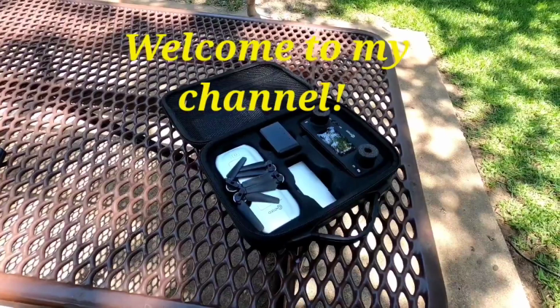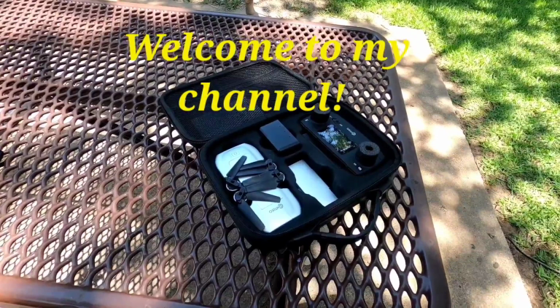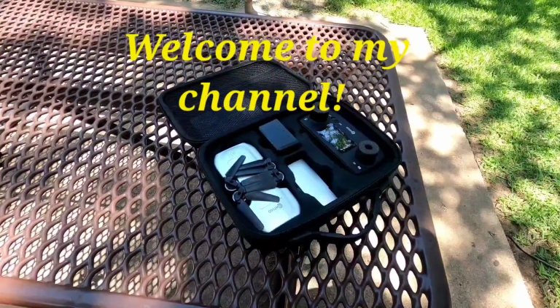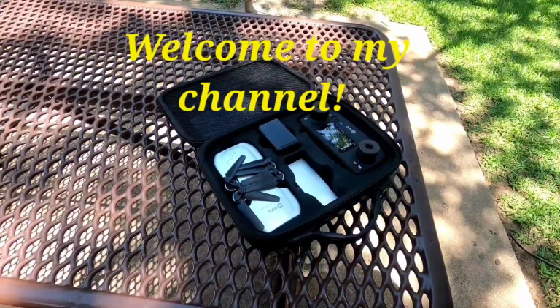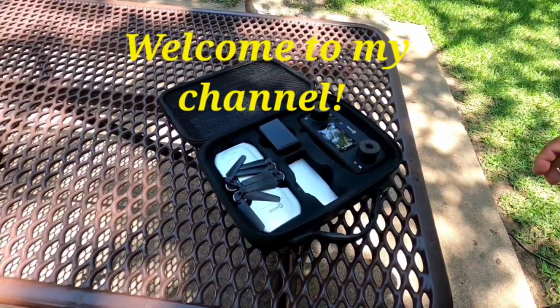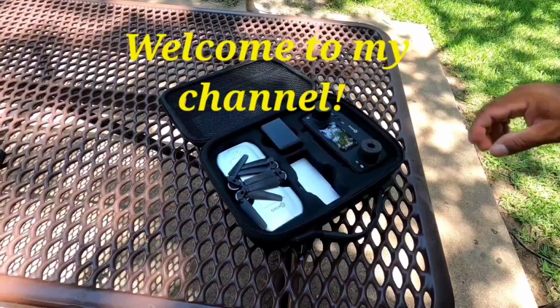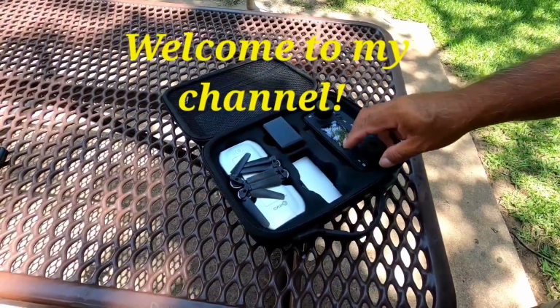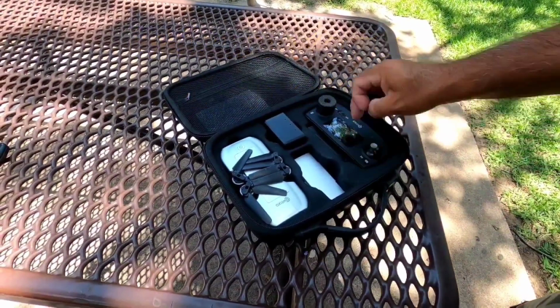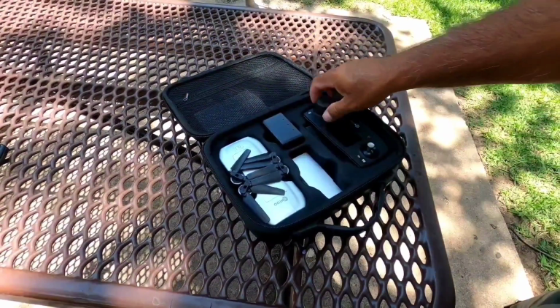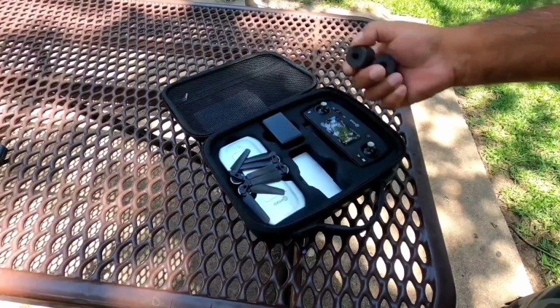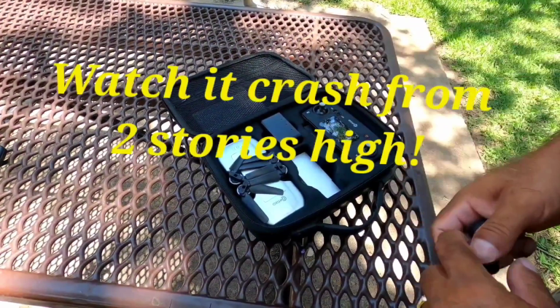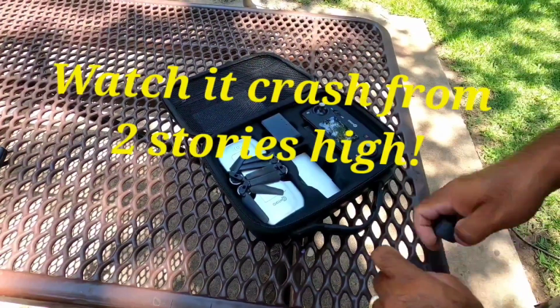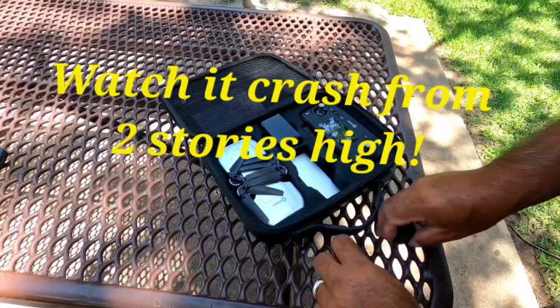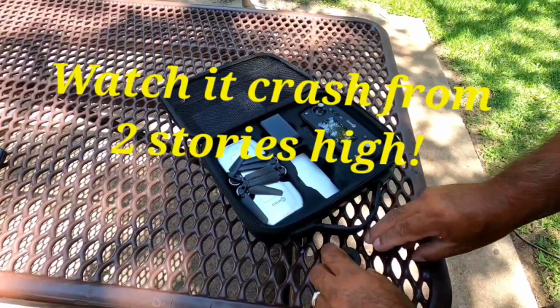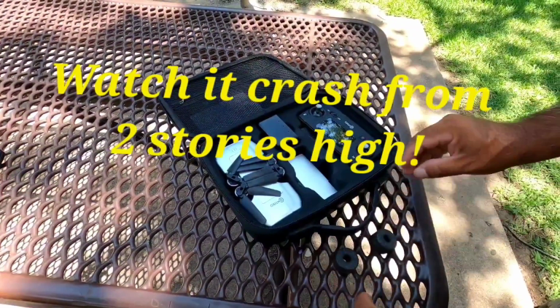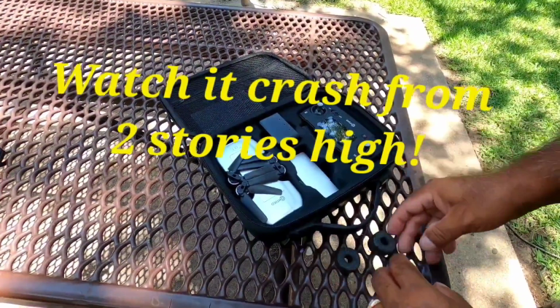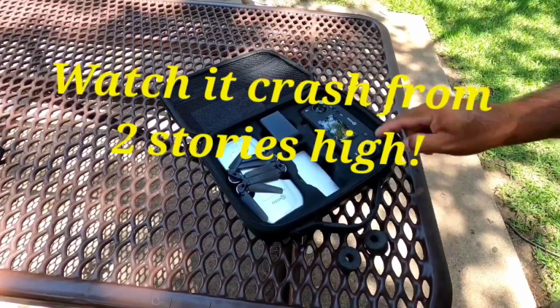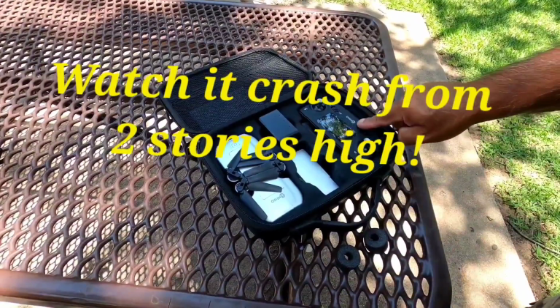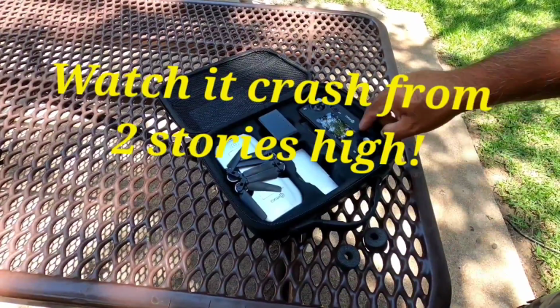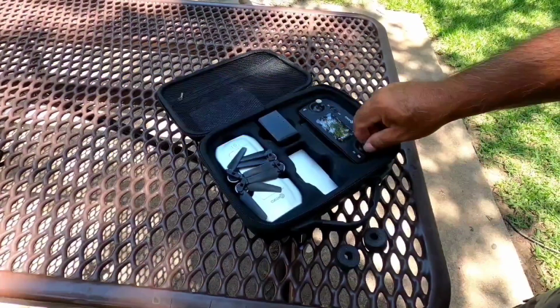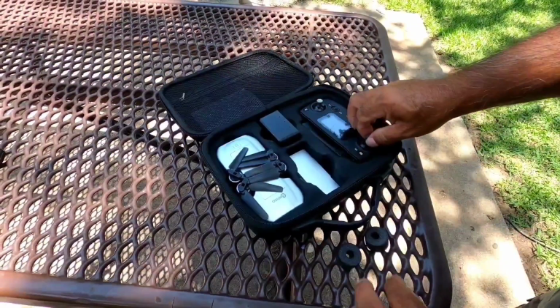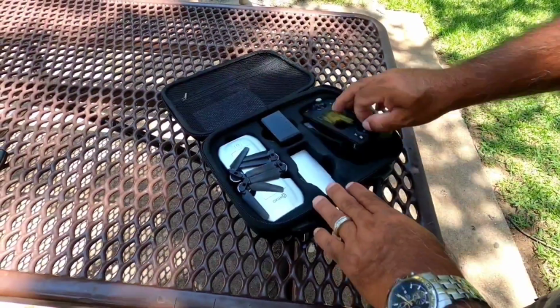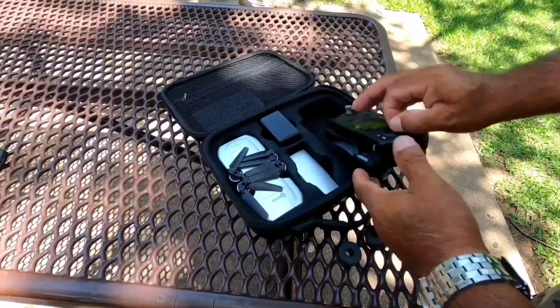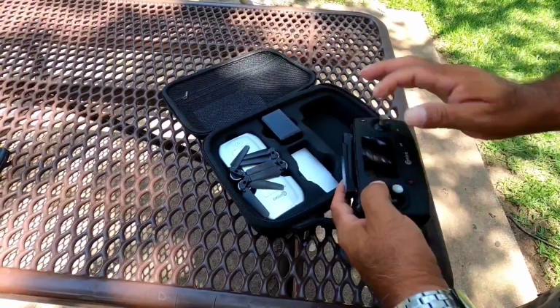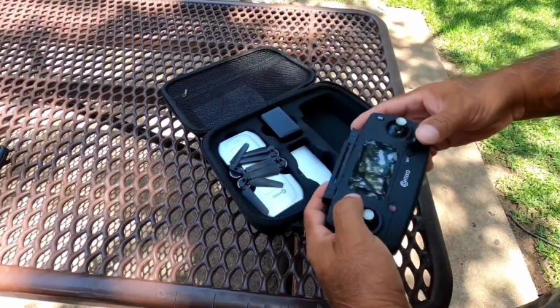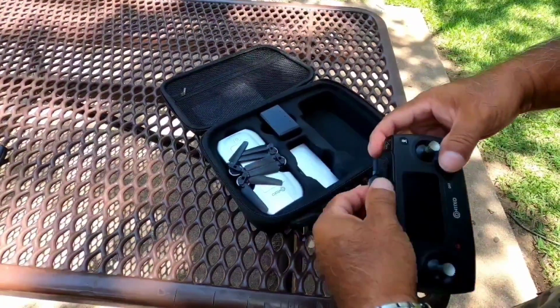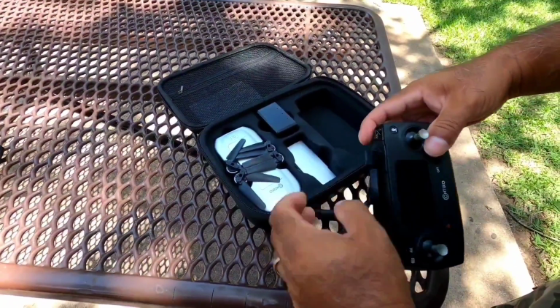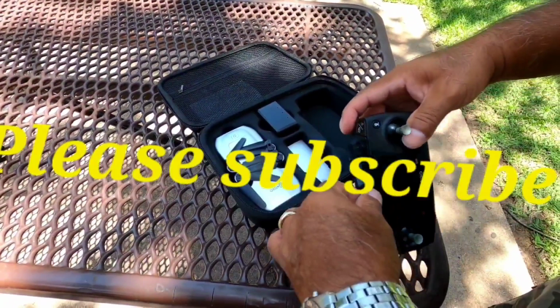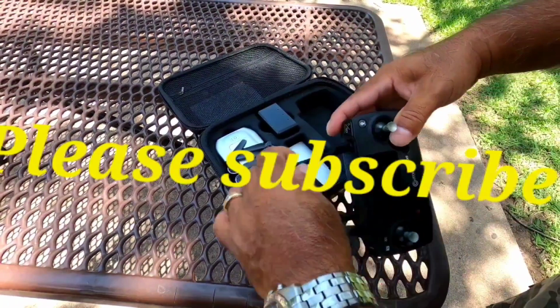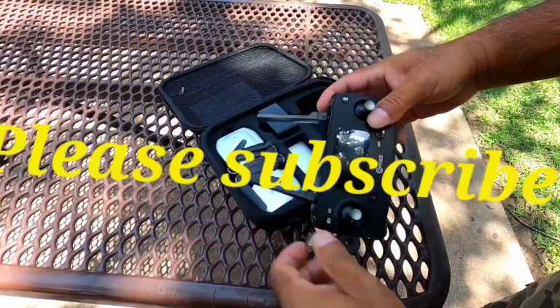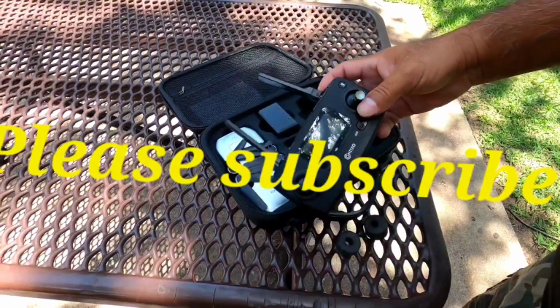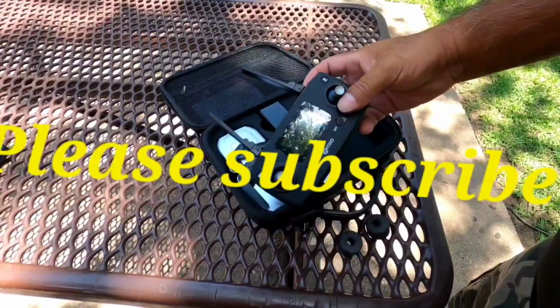All right guys, thank you for coming back — it's been a while since we've done a video. This is the Contixo F30 and I'm going to be doing a review on this.